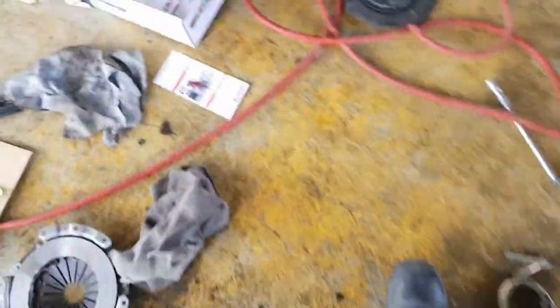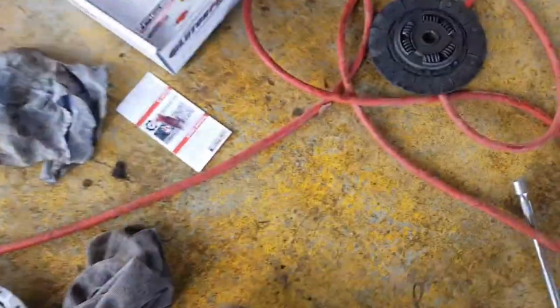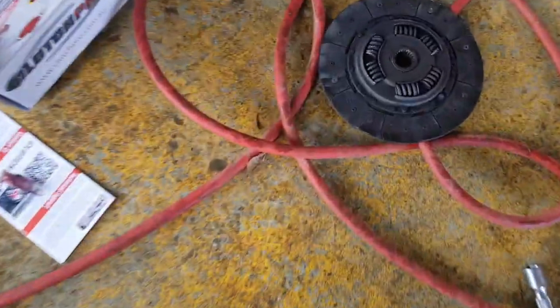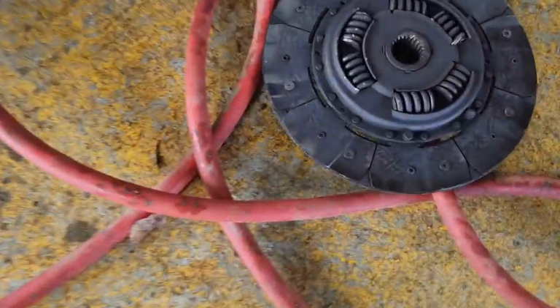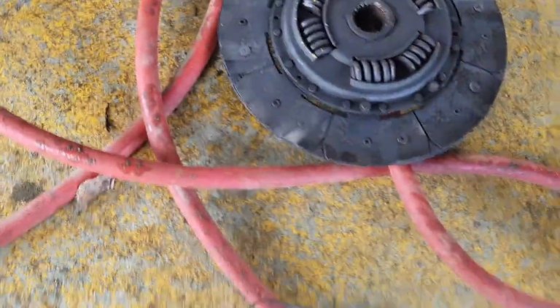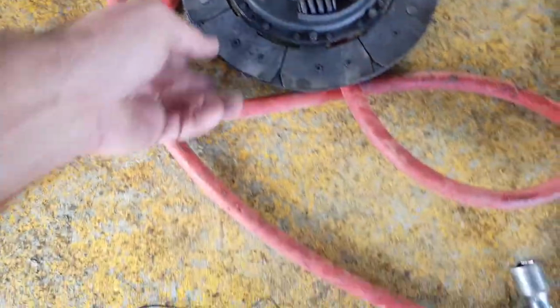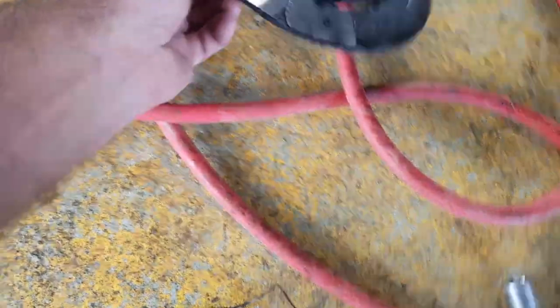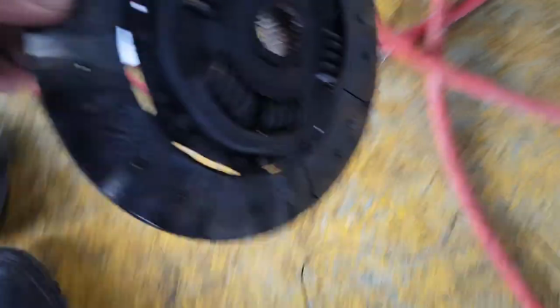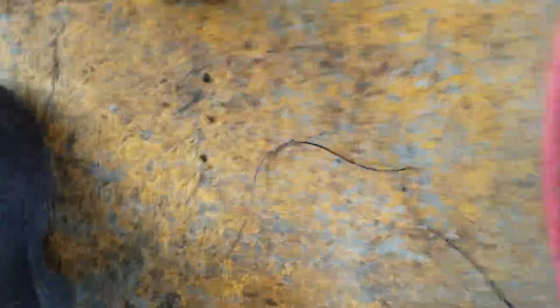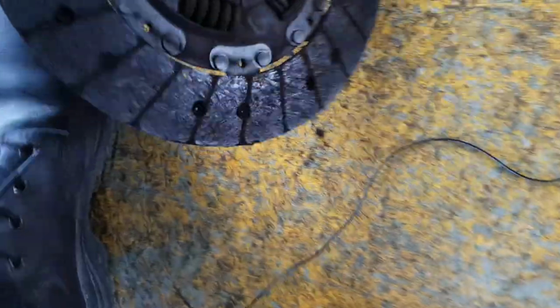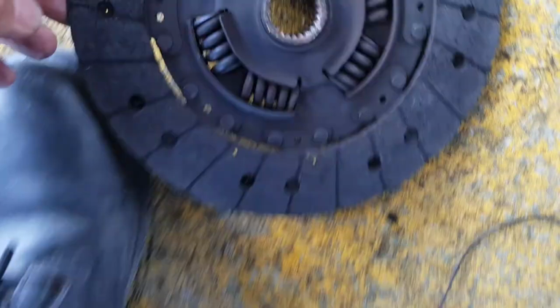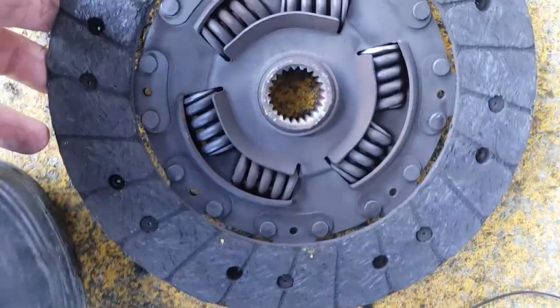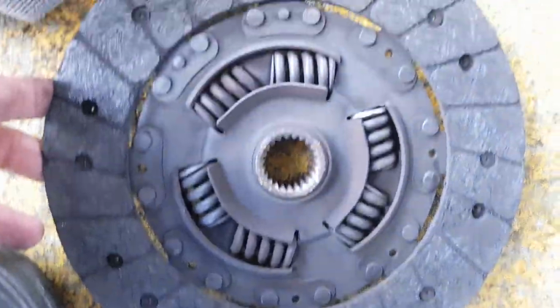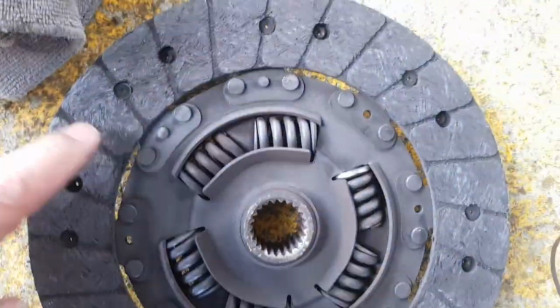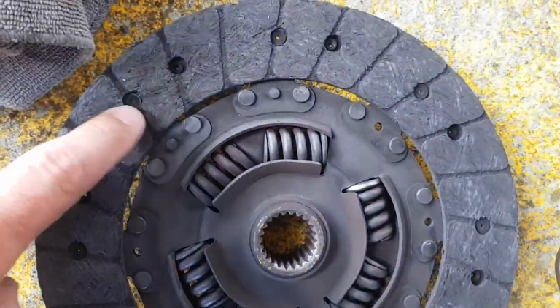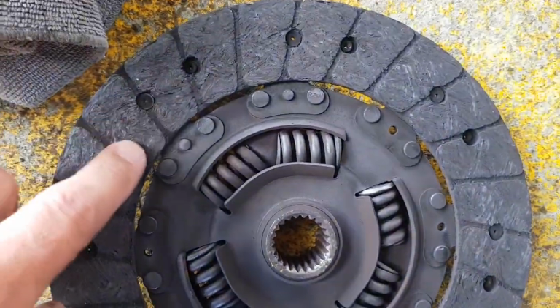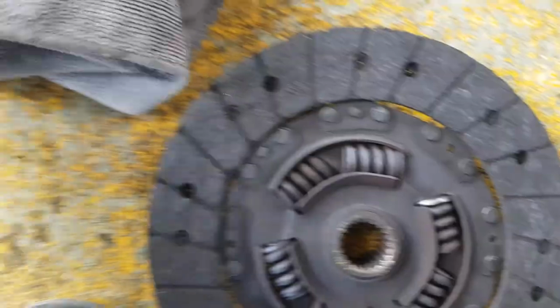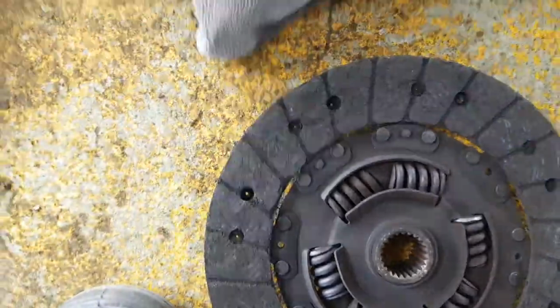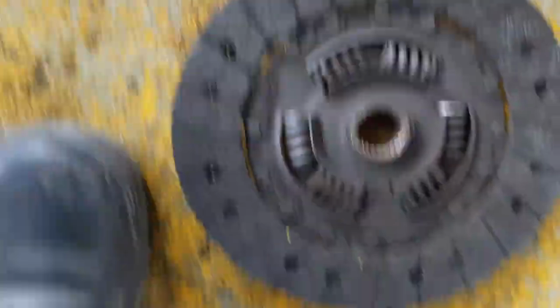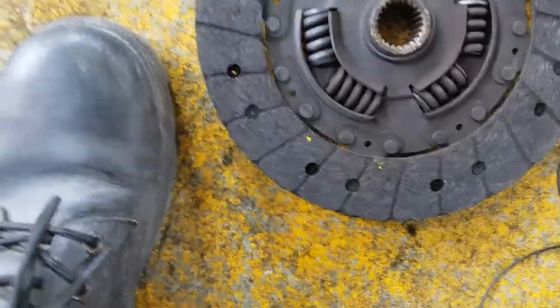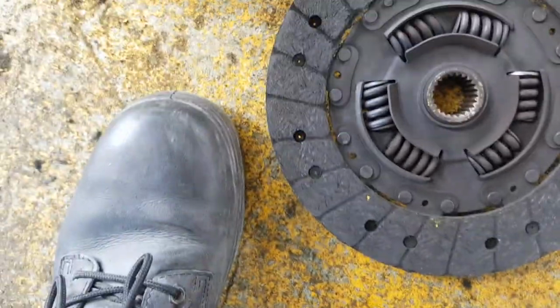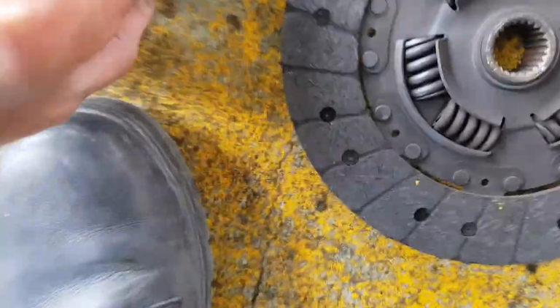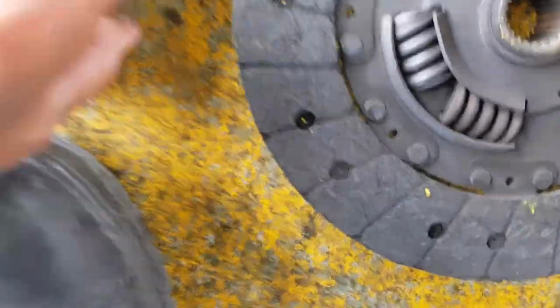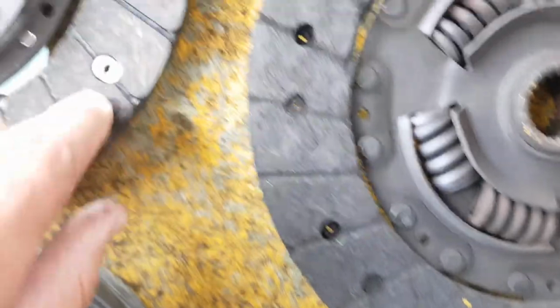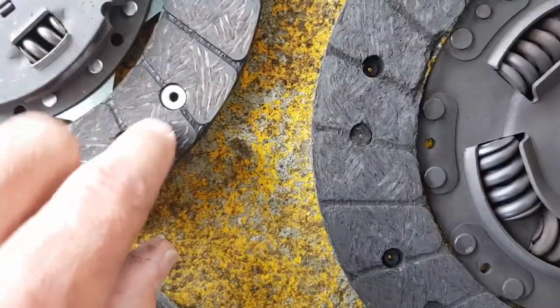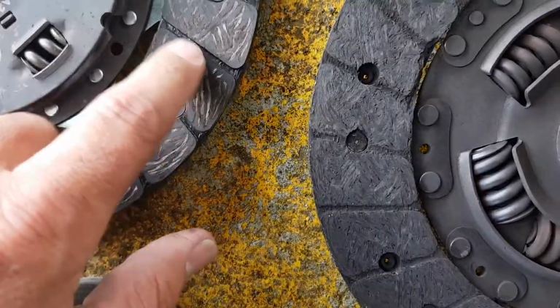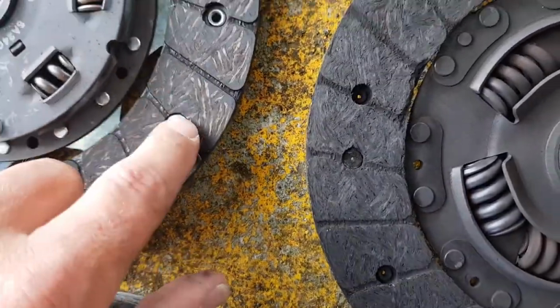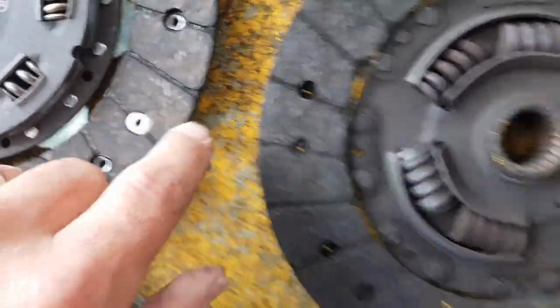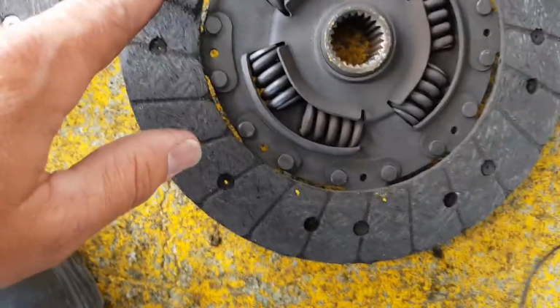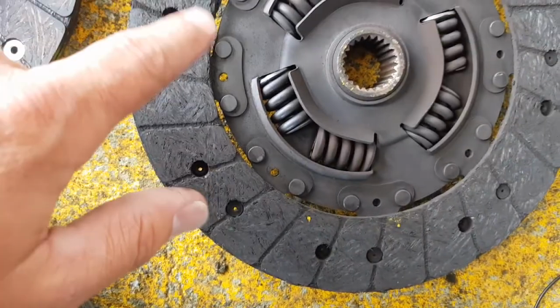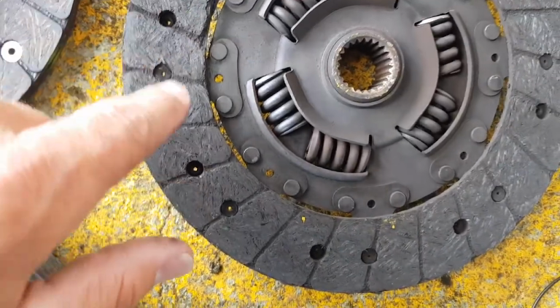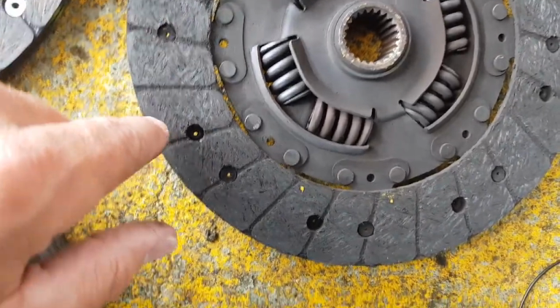Here's the old clutch plate here, which has failed. You can see one side, it's all still together and it's got the material. This is a new one here, the new comparable one. So that's the new stuff, that's the old stuff.